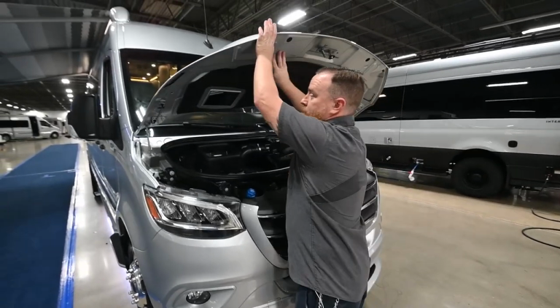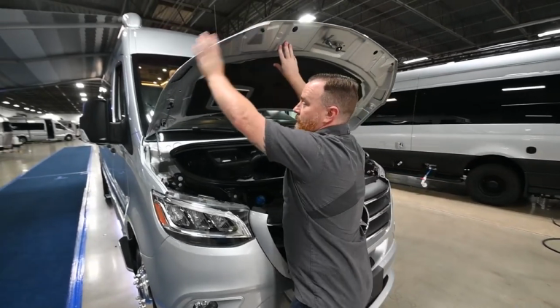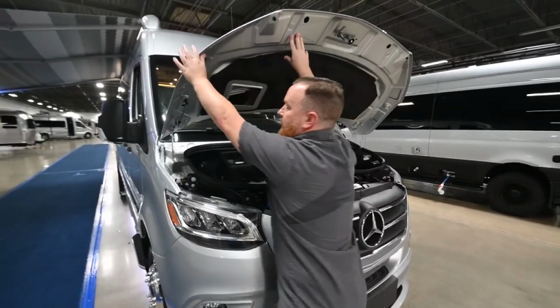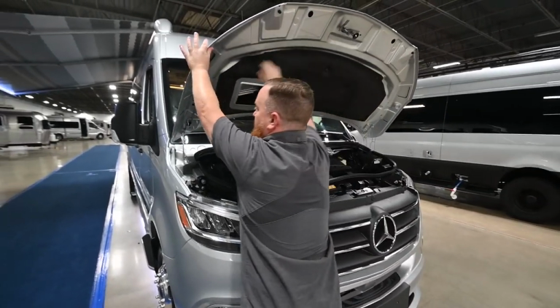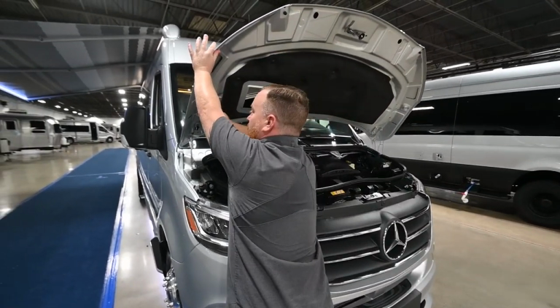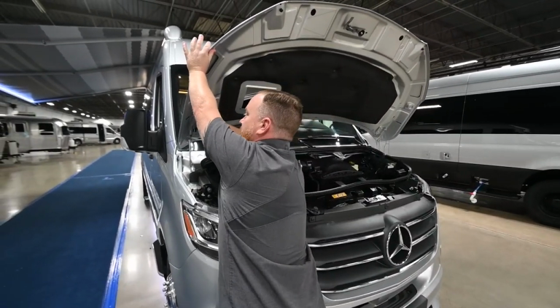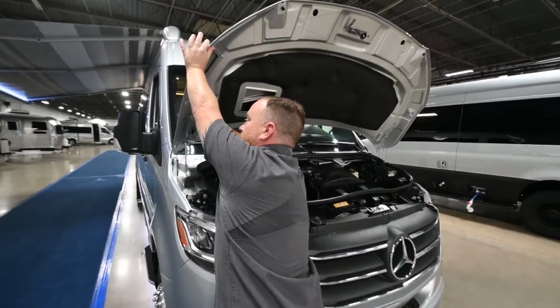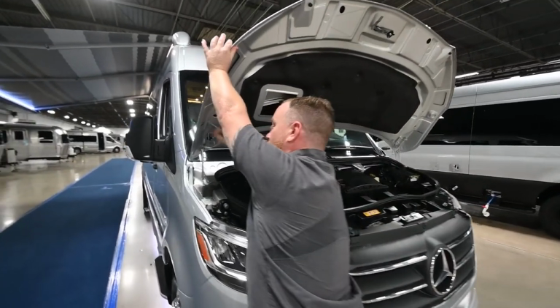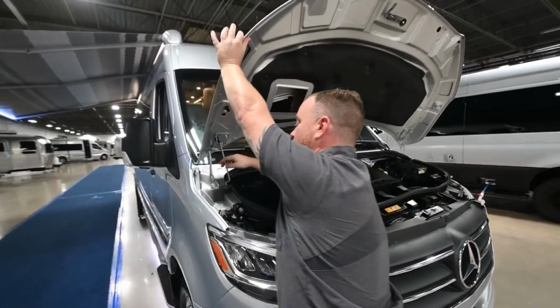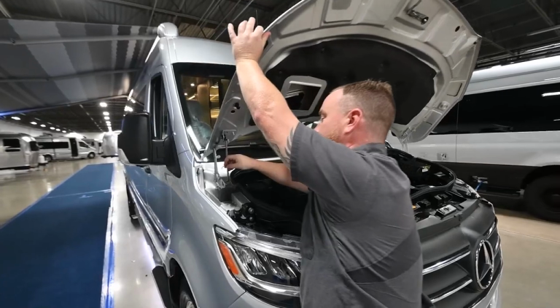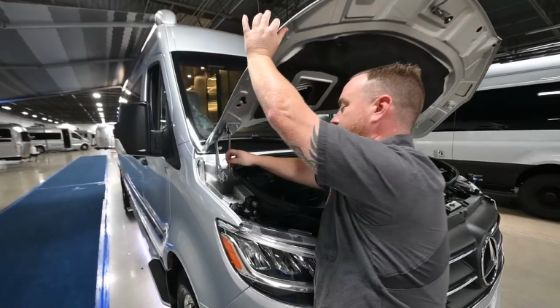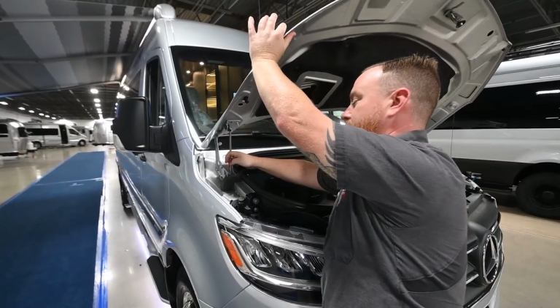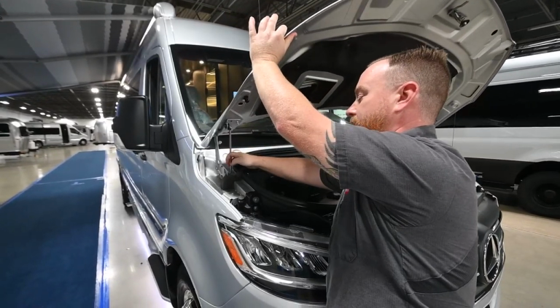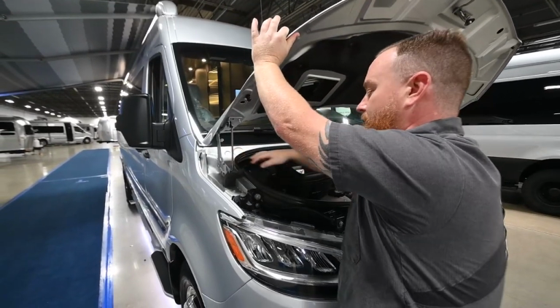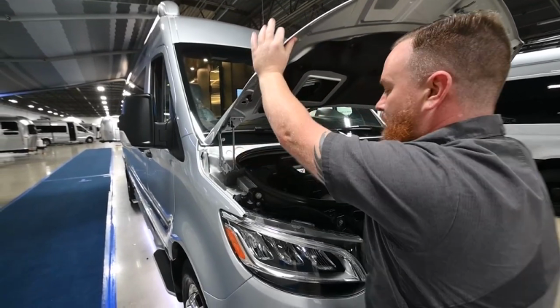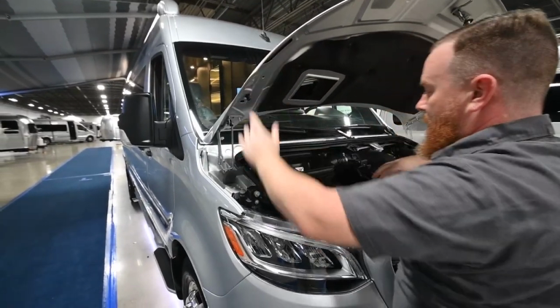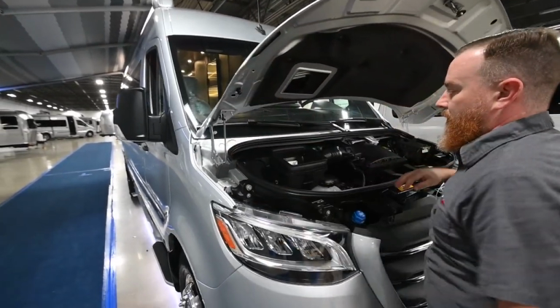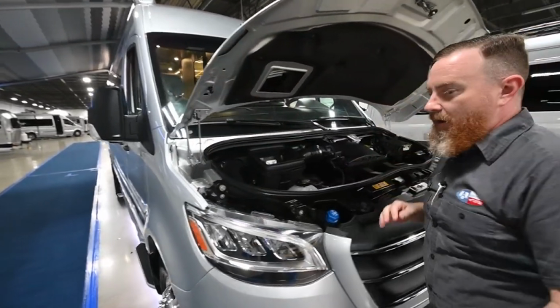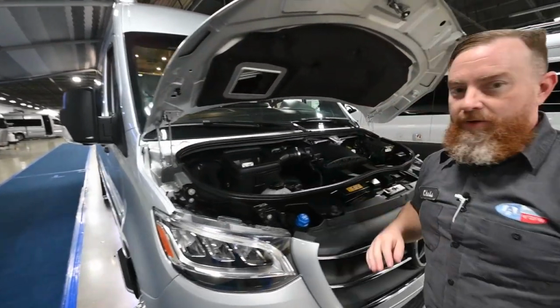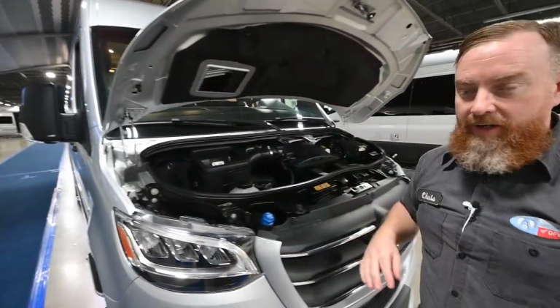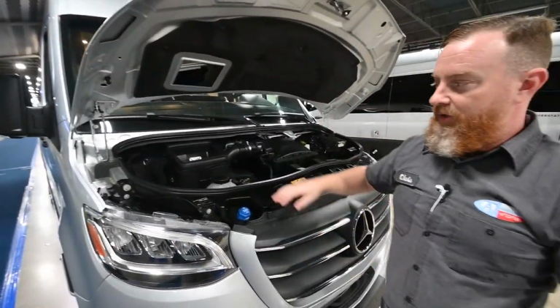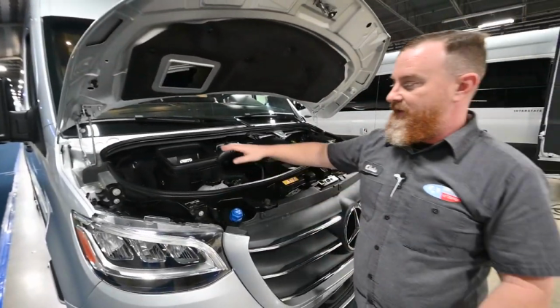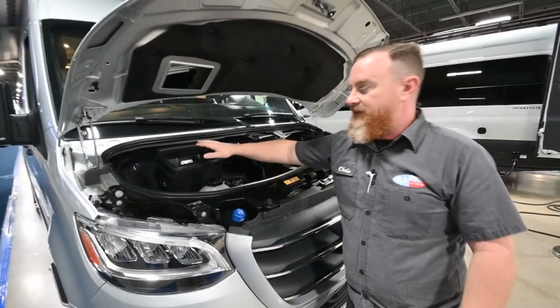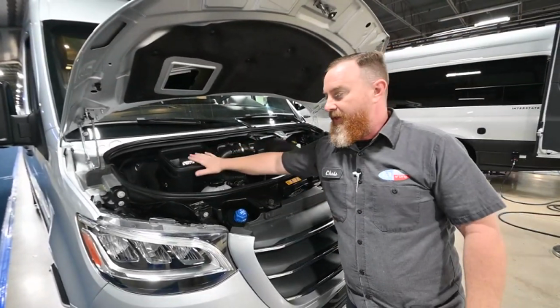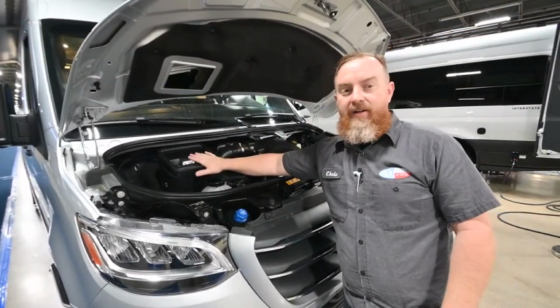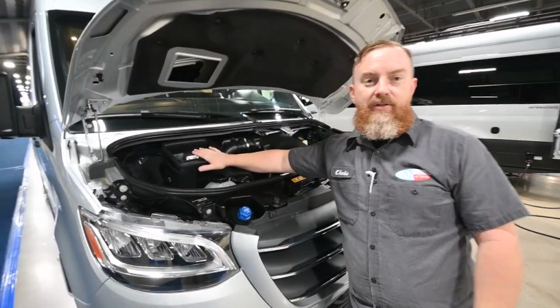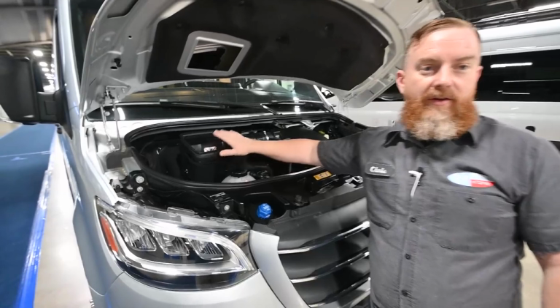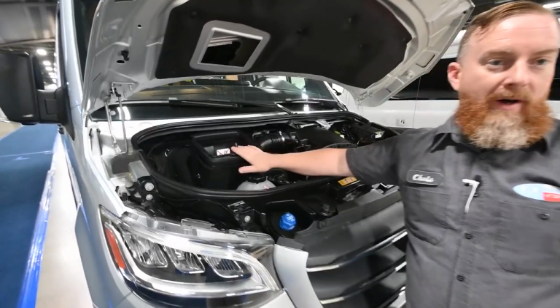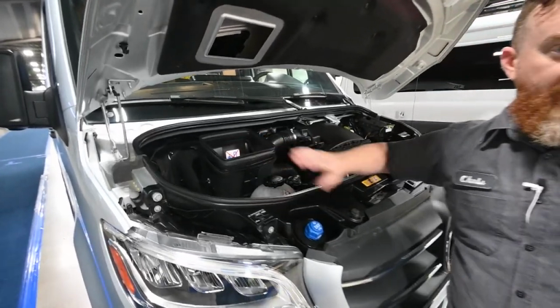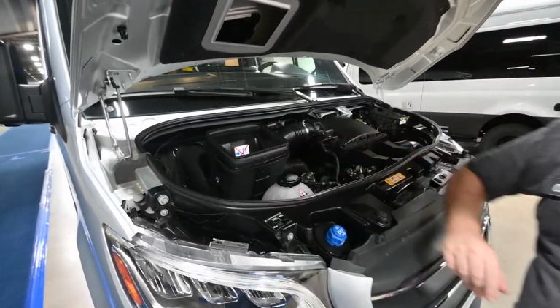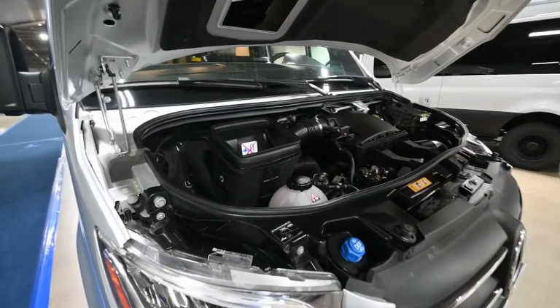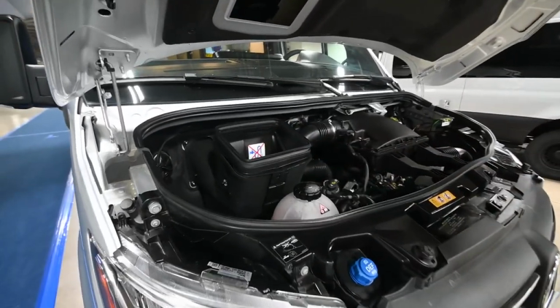We're going to come over here to the left and catch it with this little rod. Under the hood here, you're going to see the intake for the air conditioner. On the new model, they've done away with the filter.